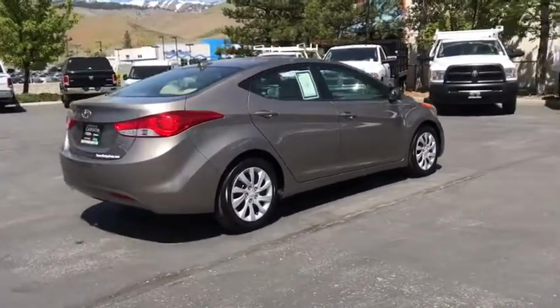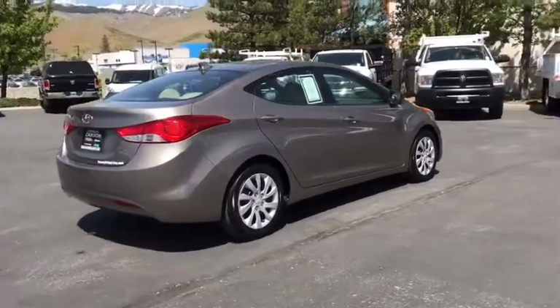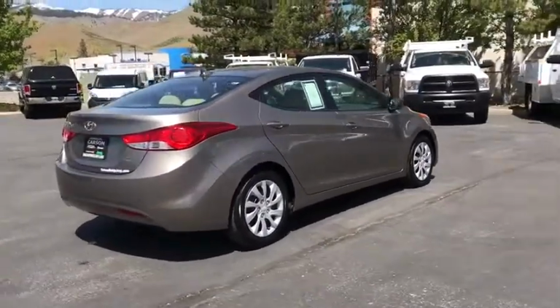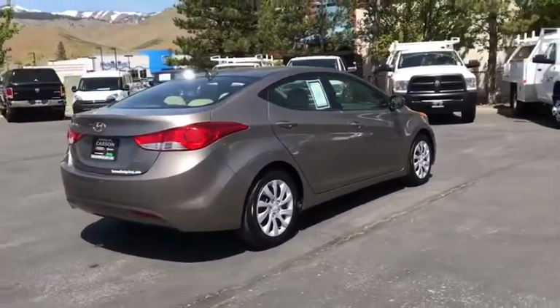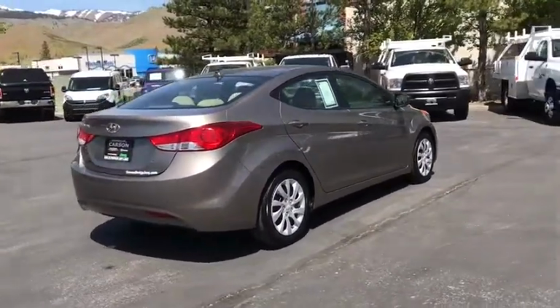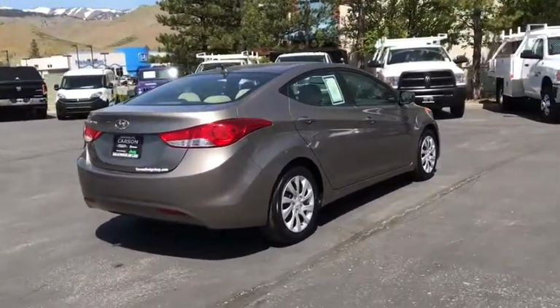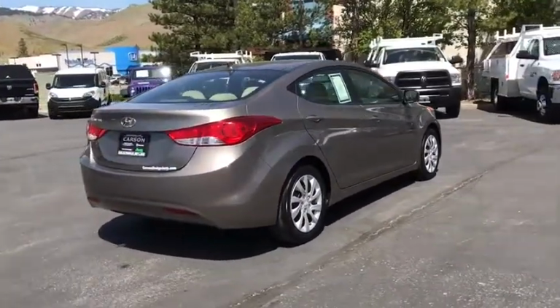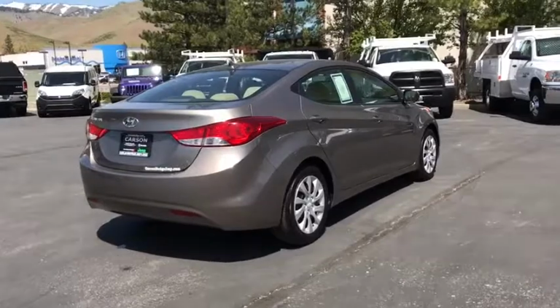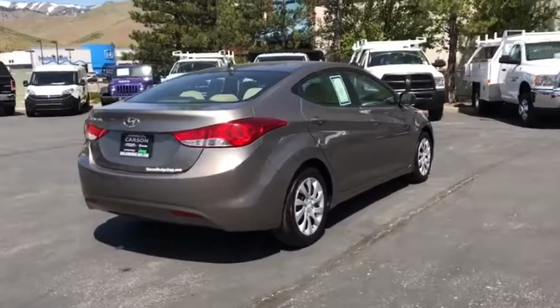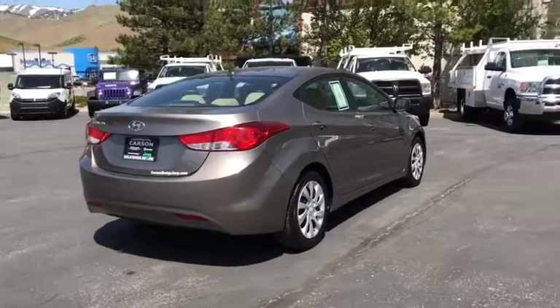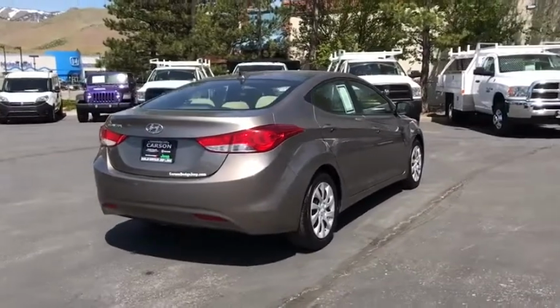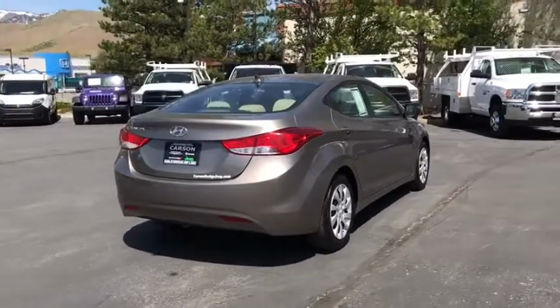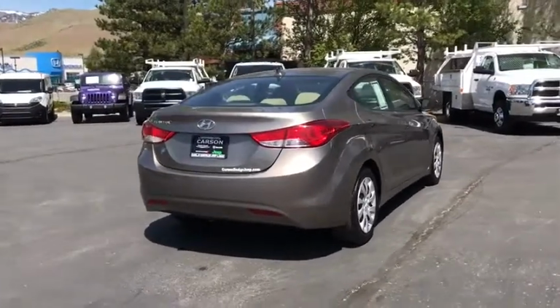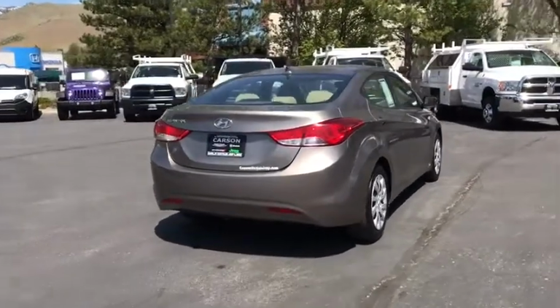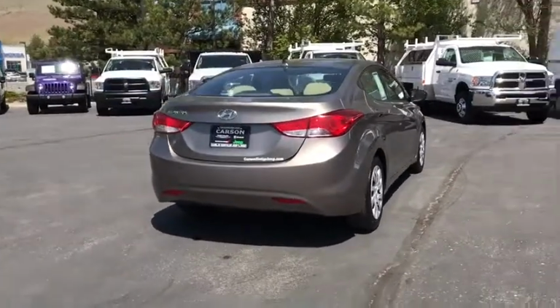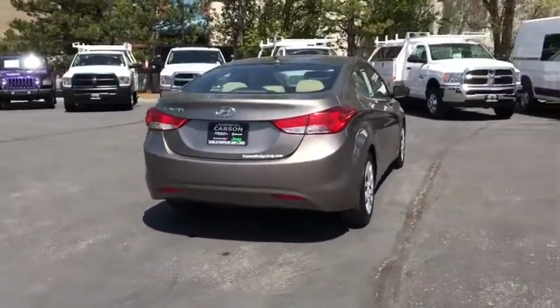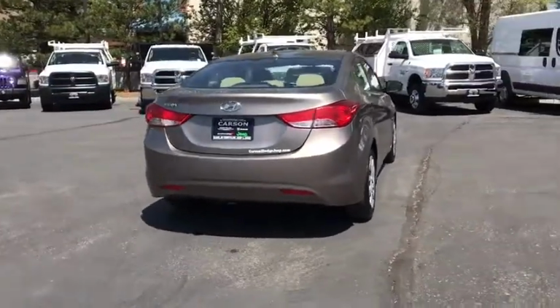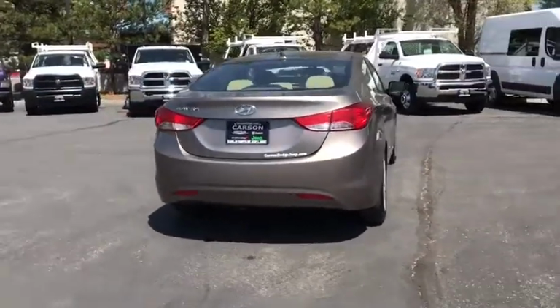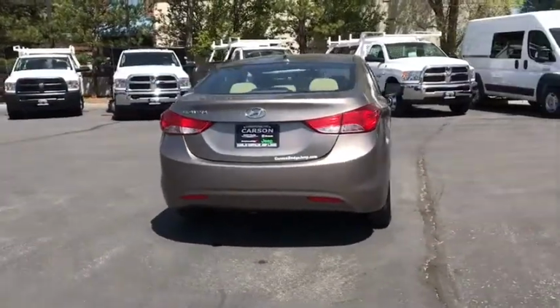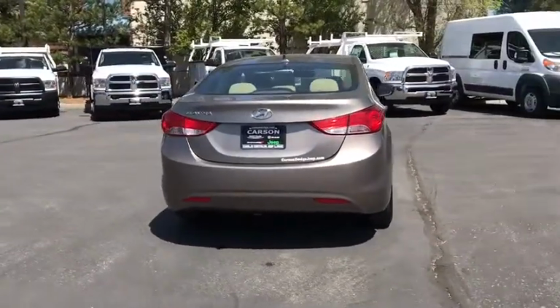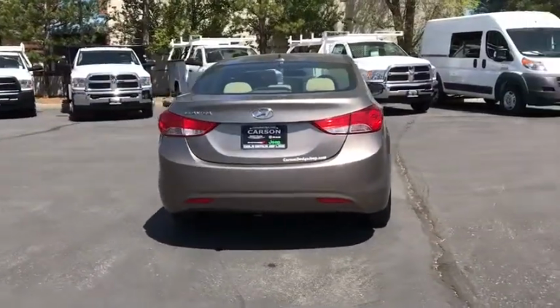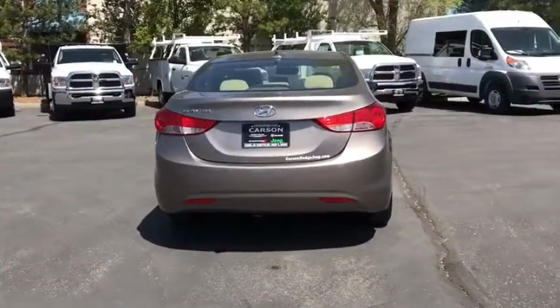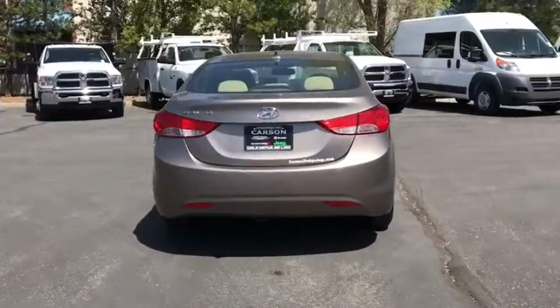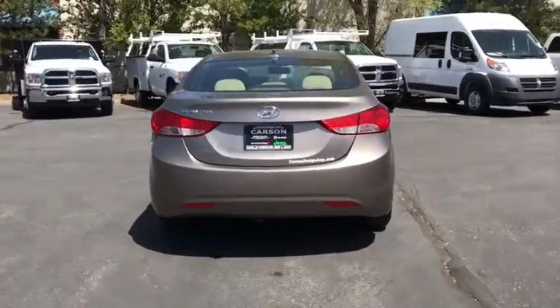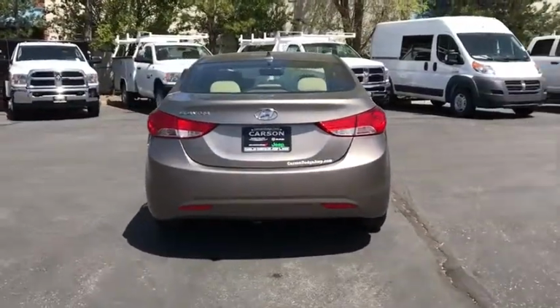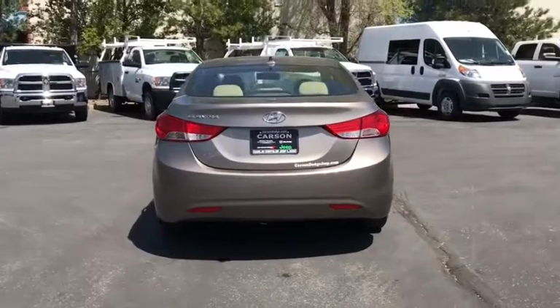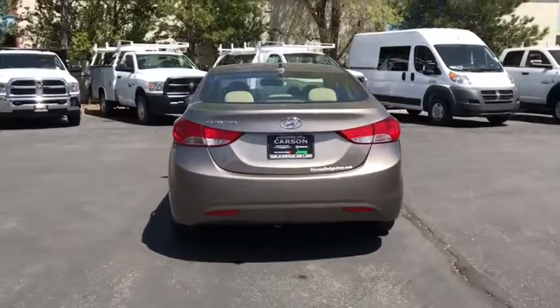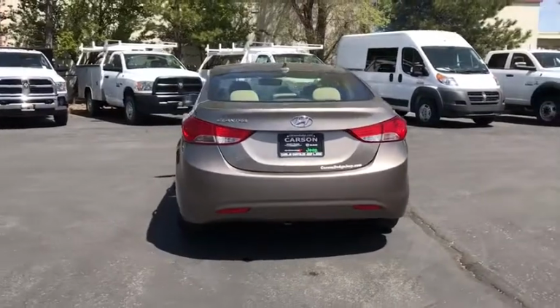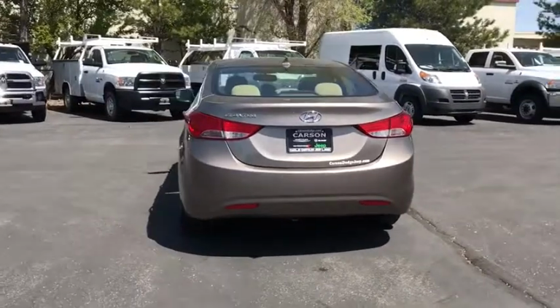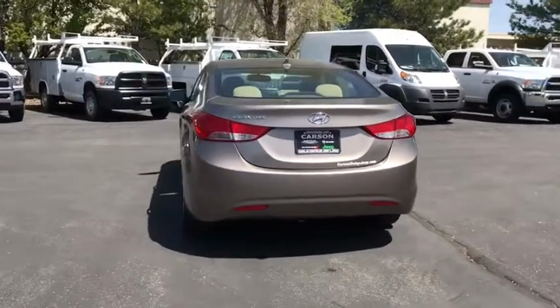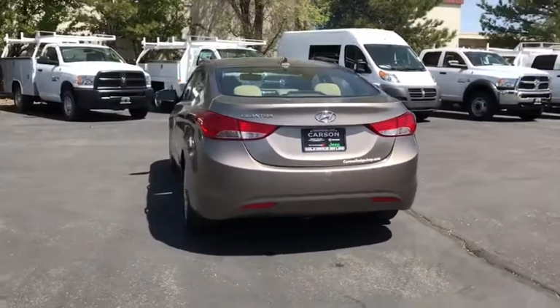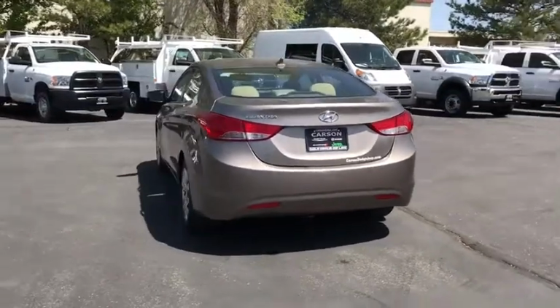Anti-lock braking system, stability control, keyless entry, traction control, power steering, adjustable steering wheel, cruise control.